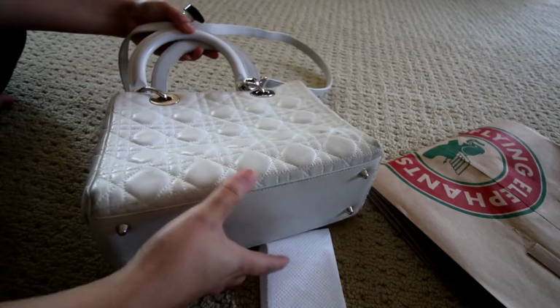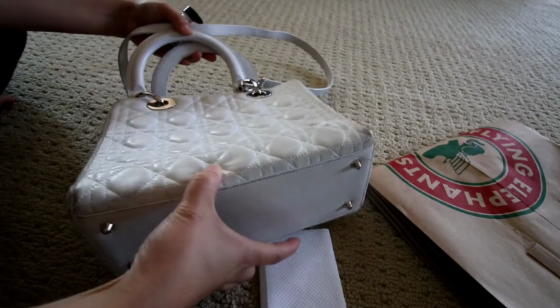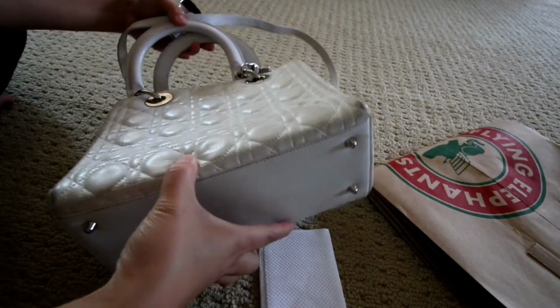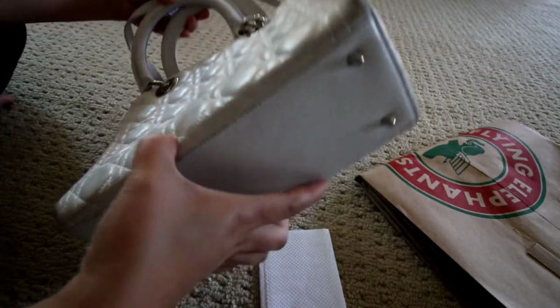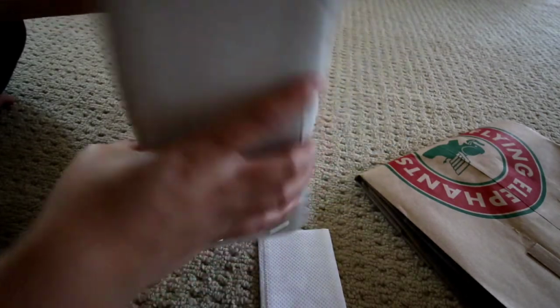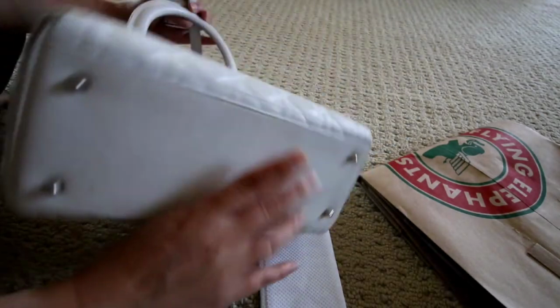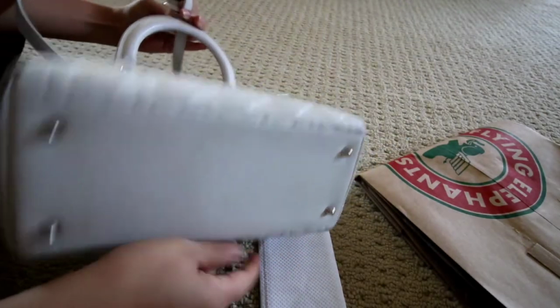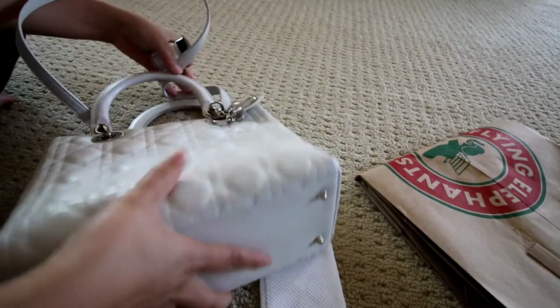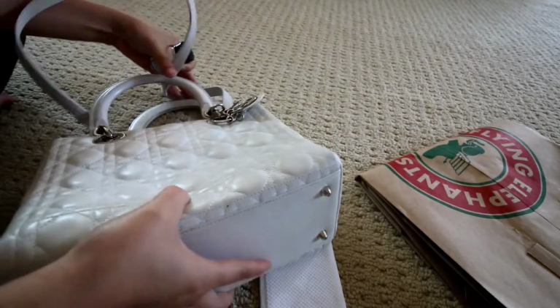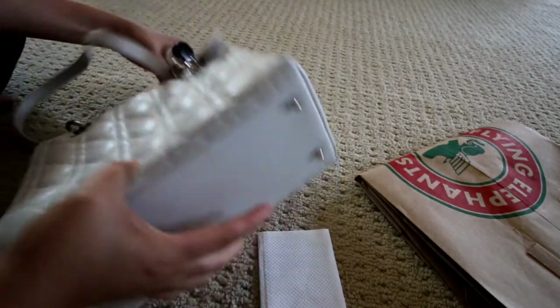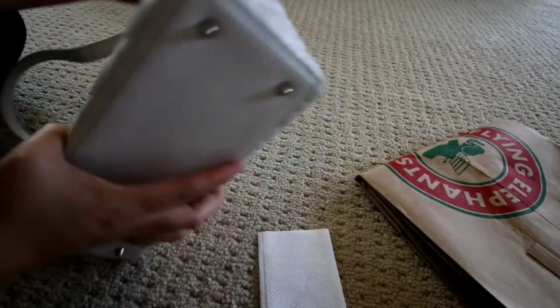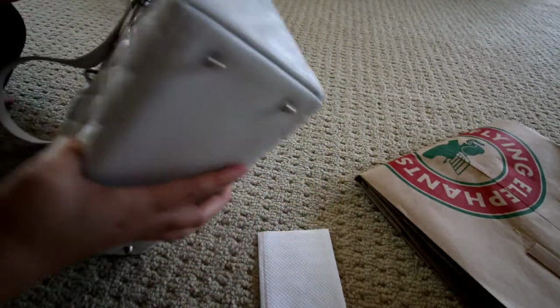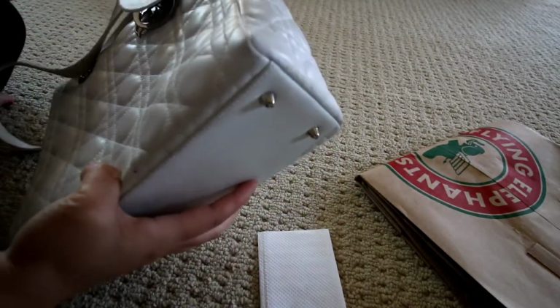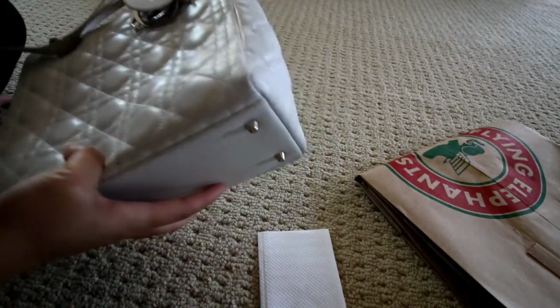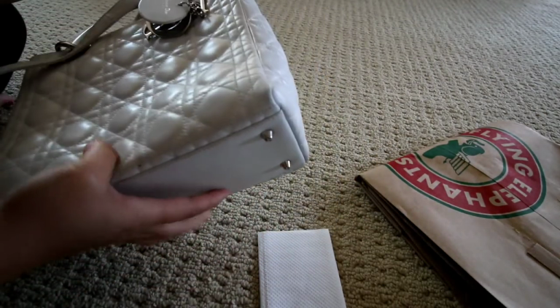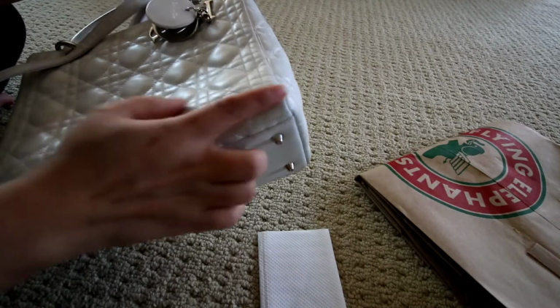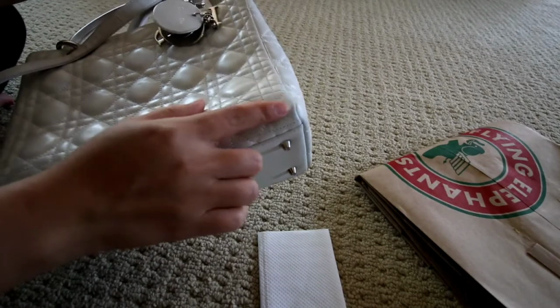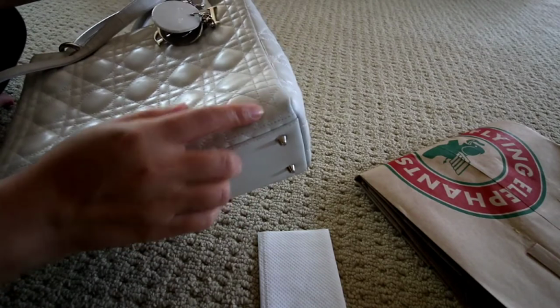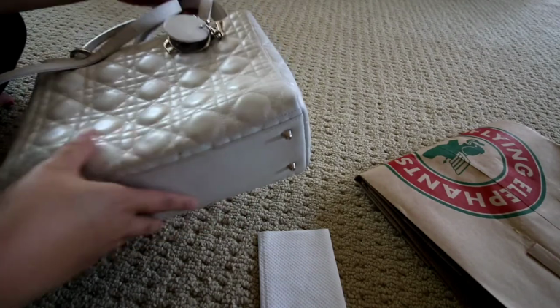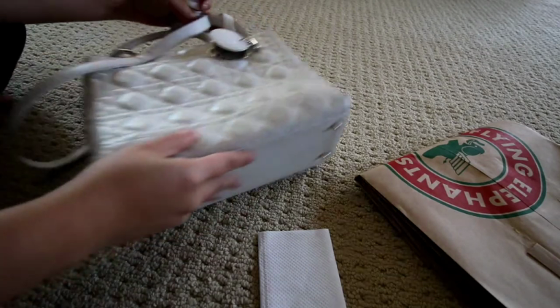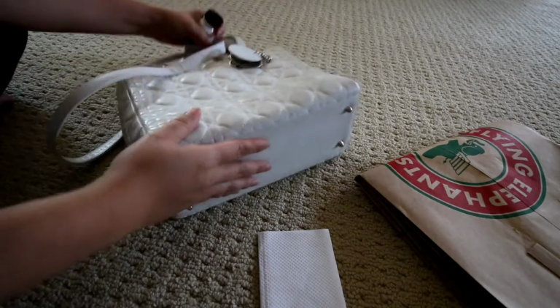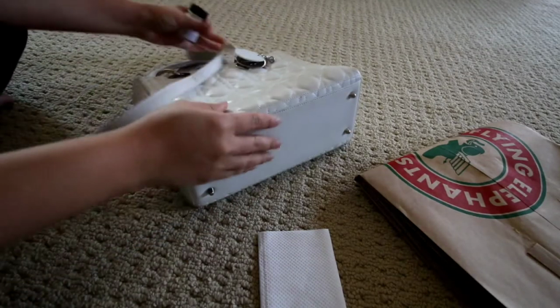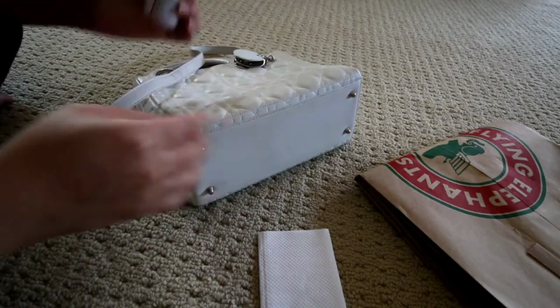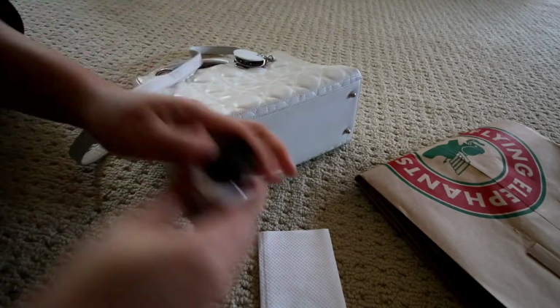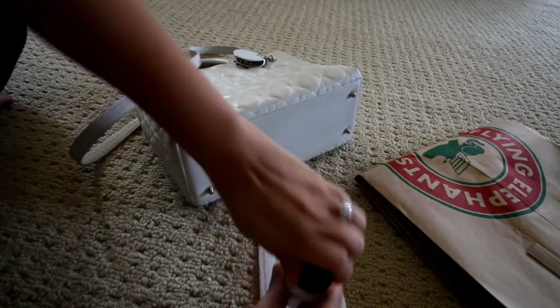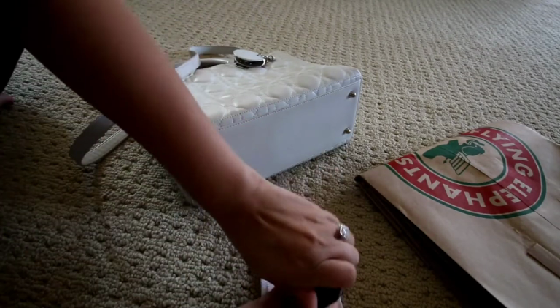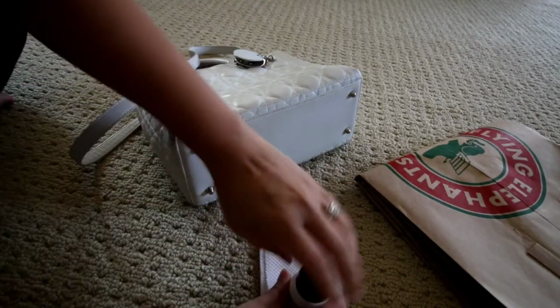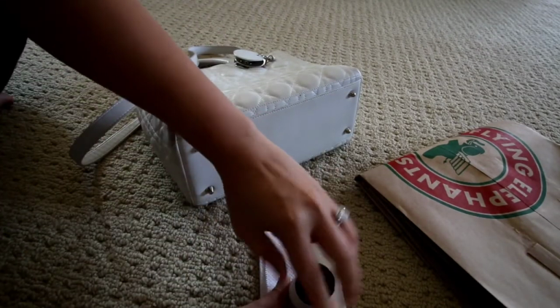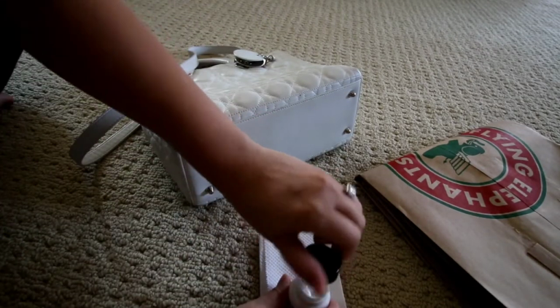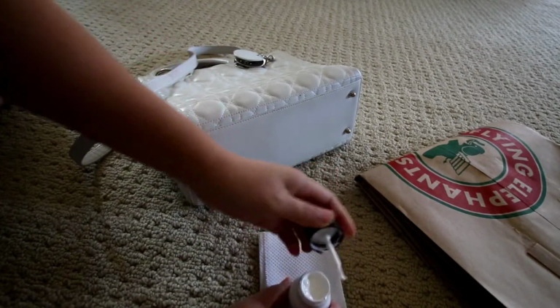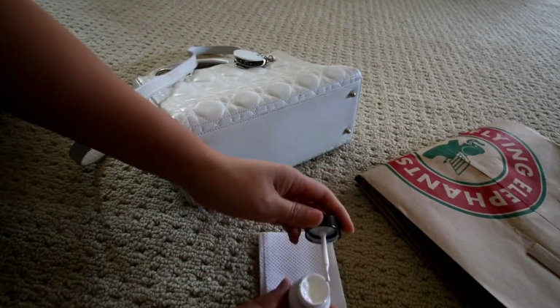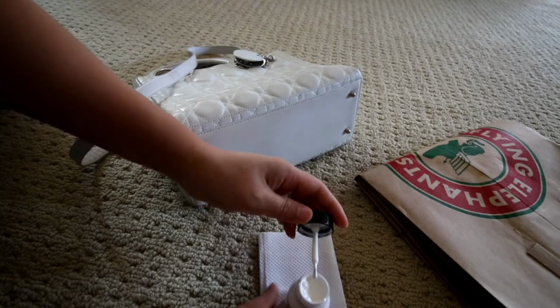You can see the corners right there are really bad, and it's just in bad shape overall. I'll try to insert some before photos right here so that you can see.